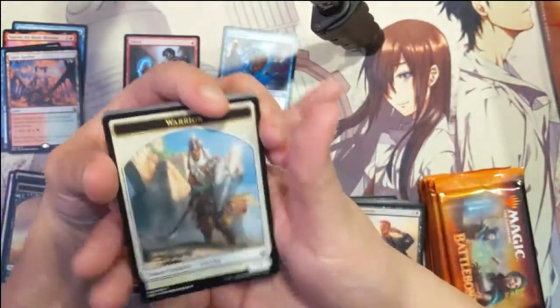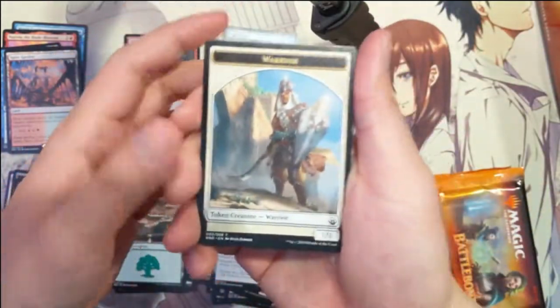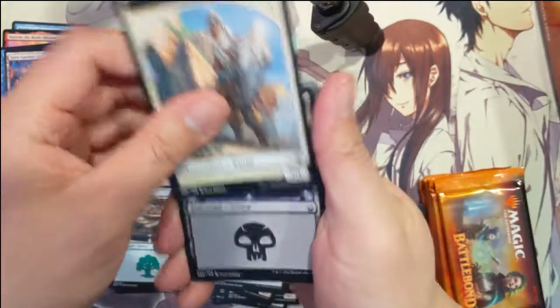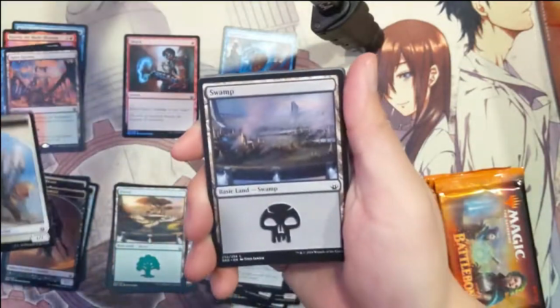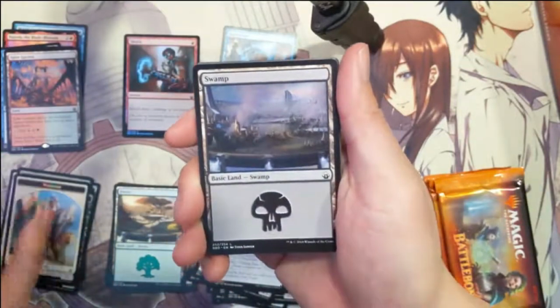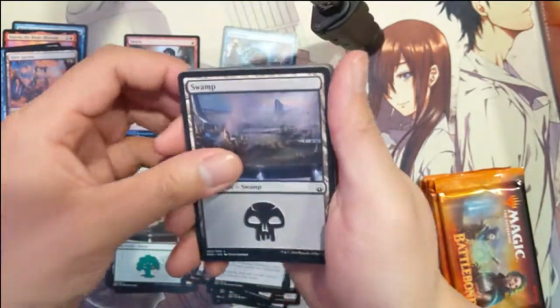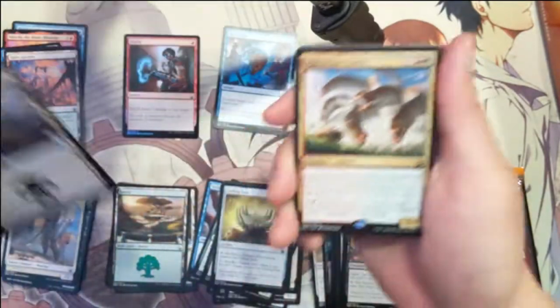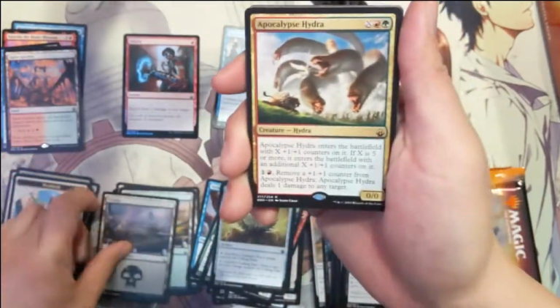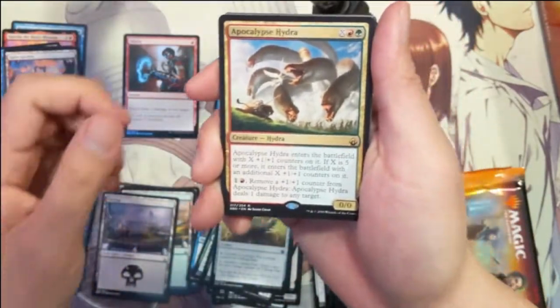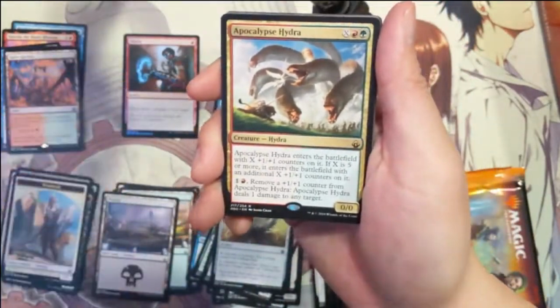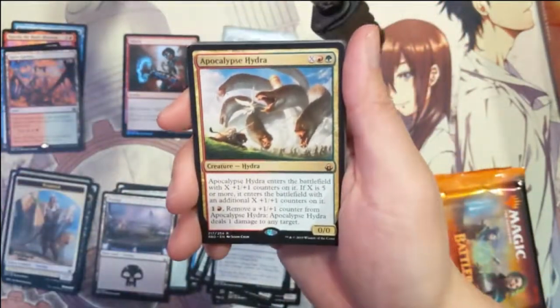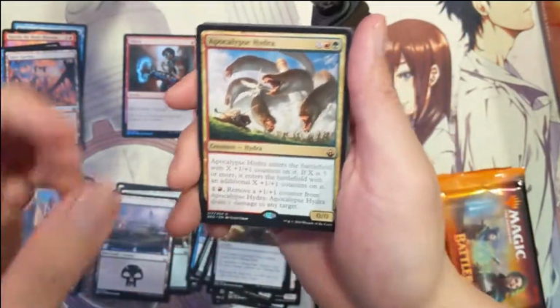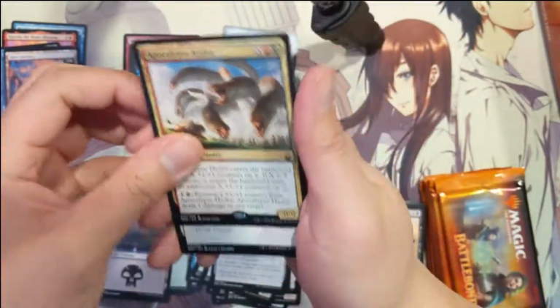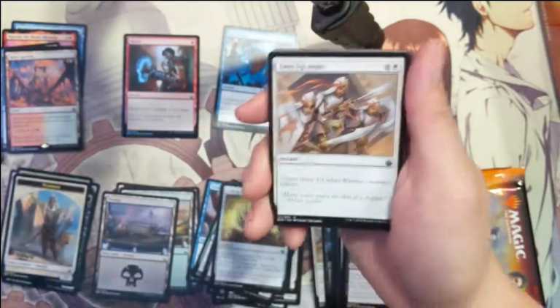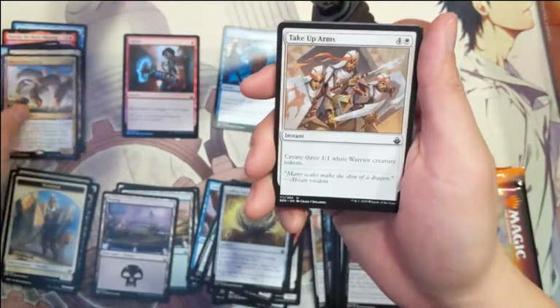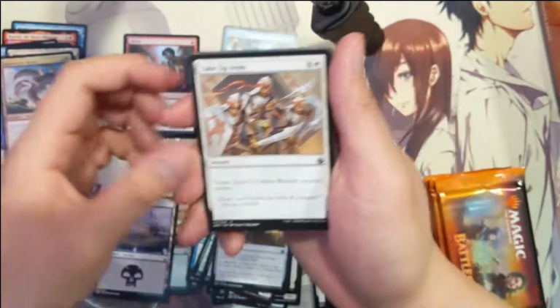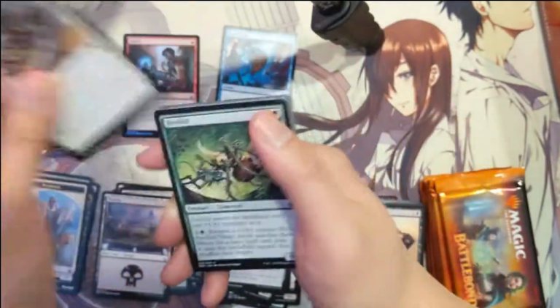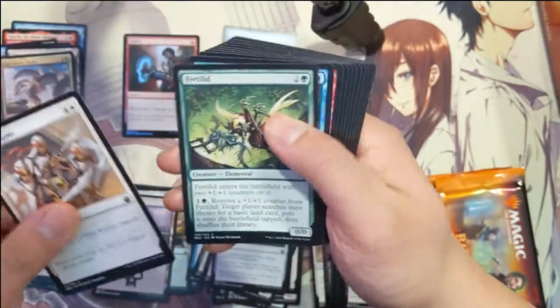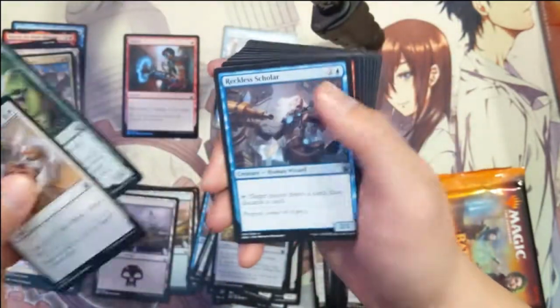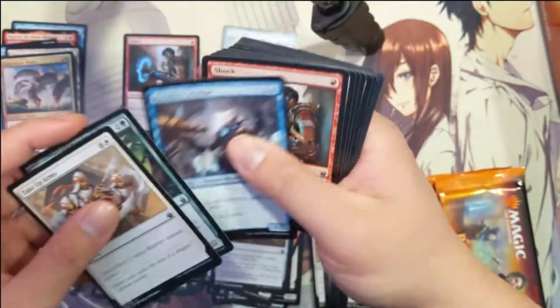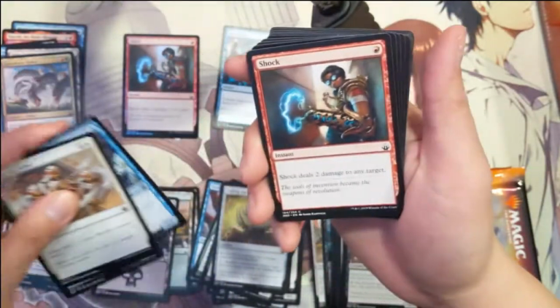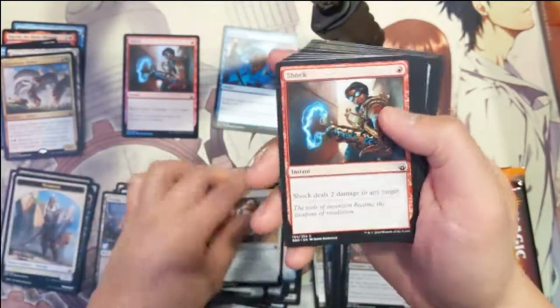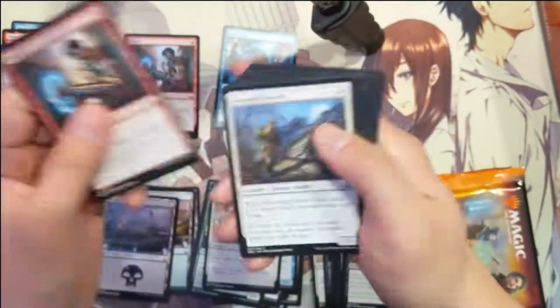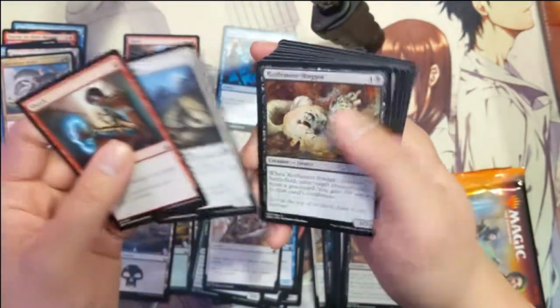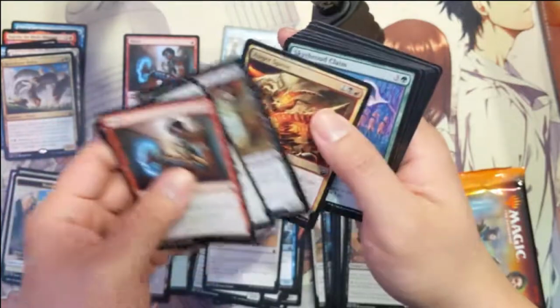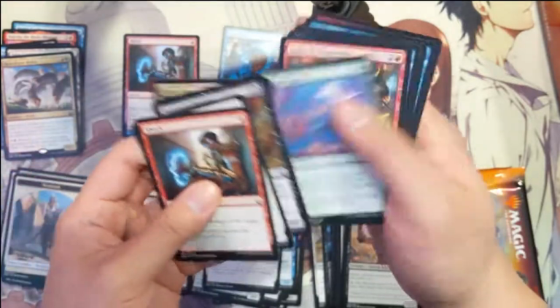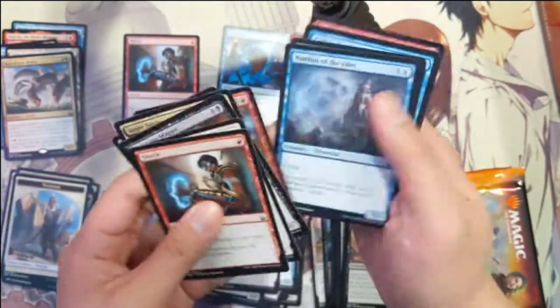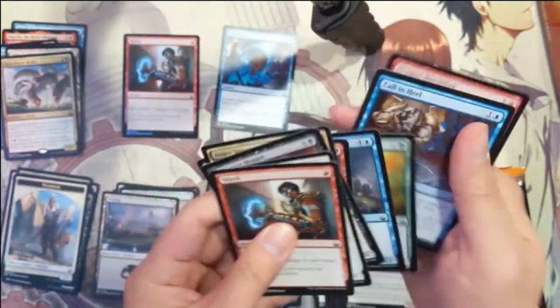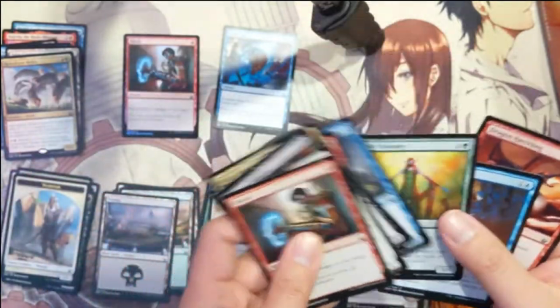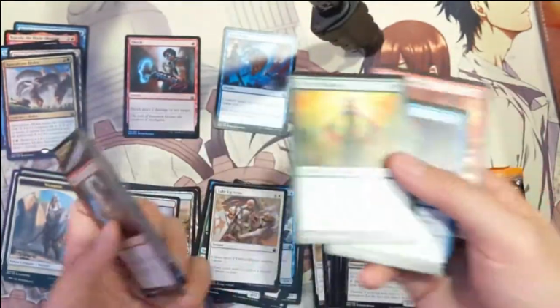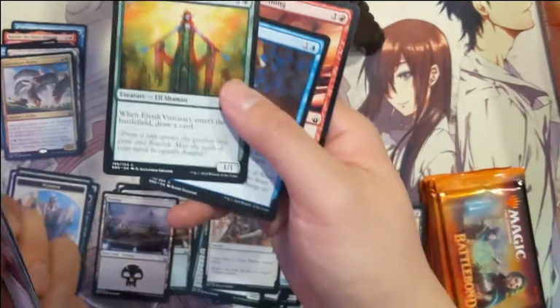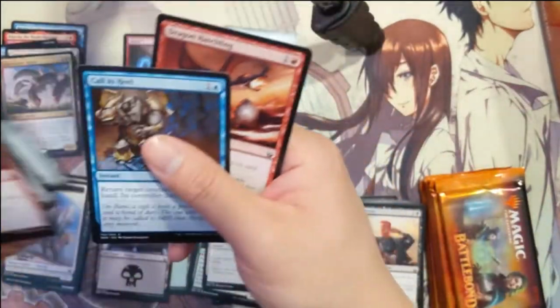Warrior token, a swamp, and then Apocalypse Hydra — never too happy to see hydra cards, although there is one coming in the Ravnica lines that looks pretty cool. Oh, and there's a Visionary.